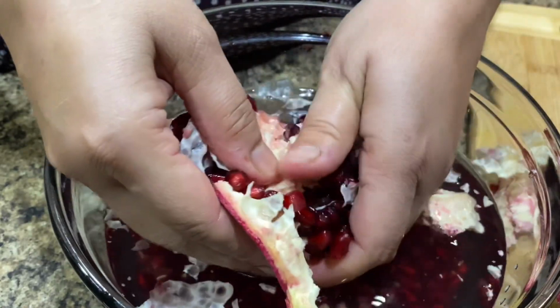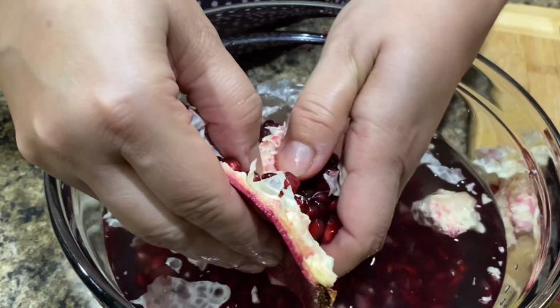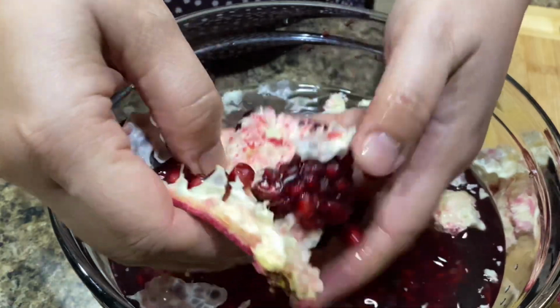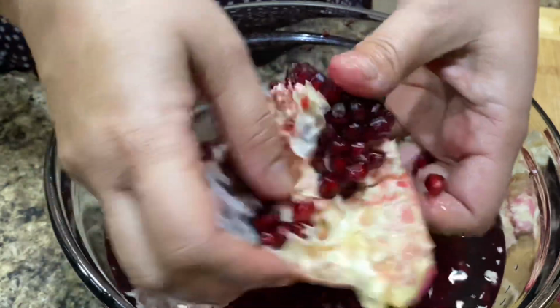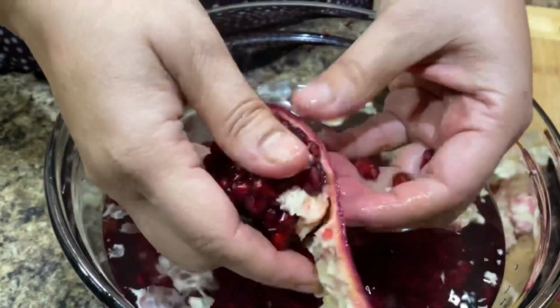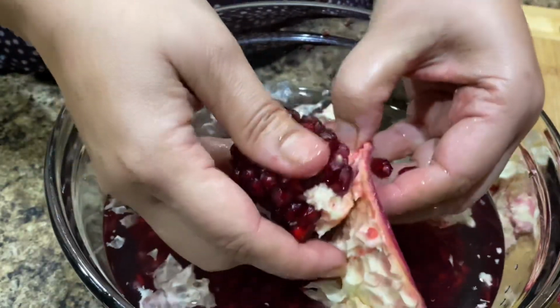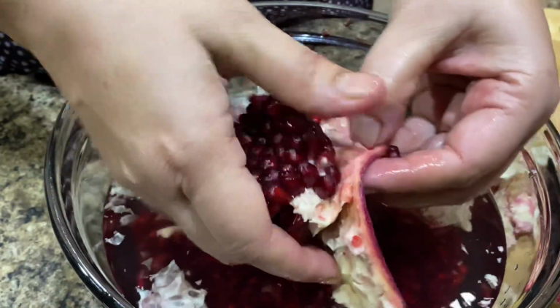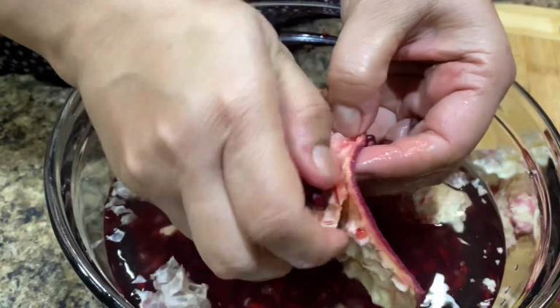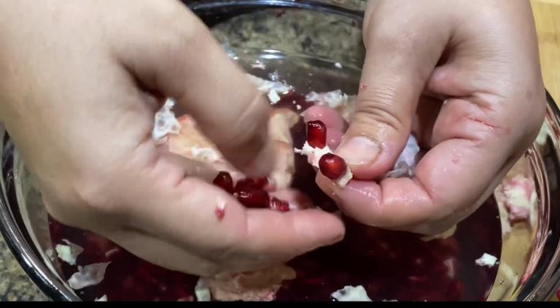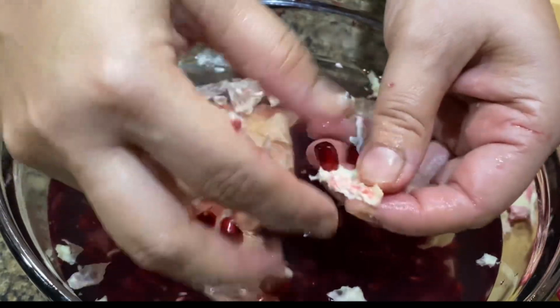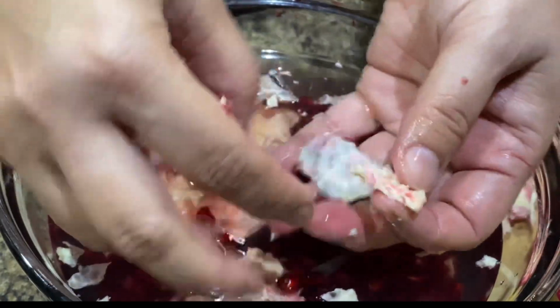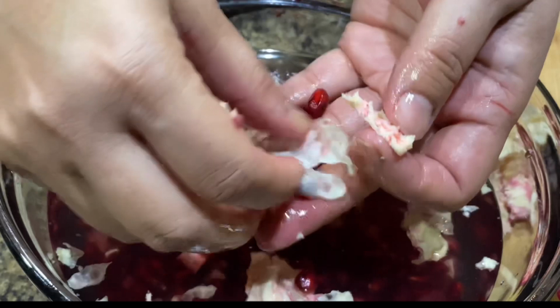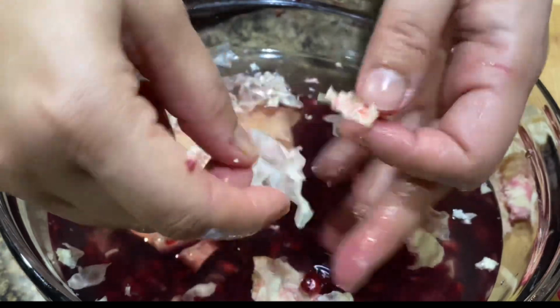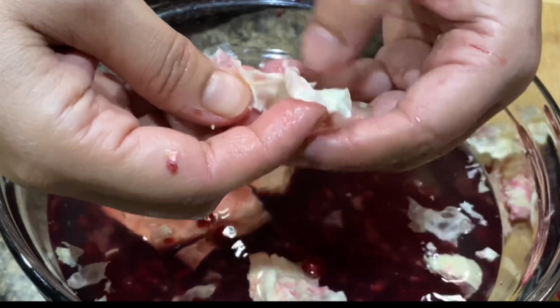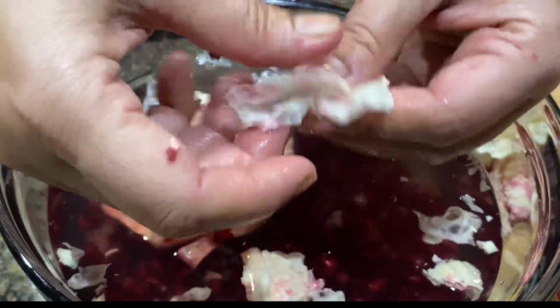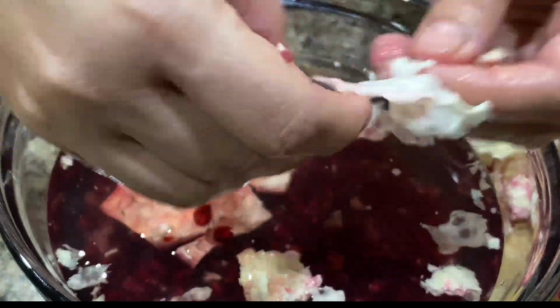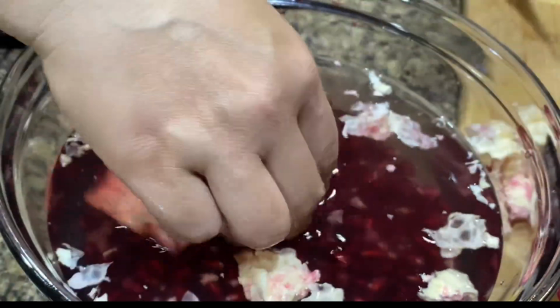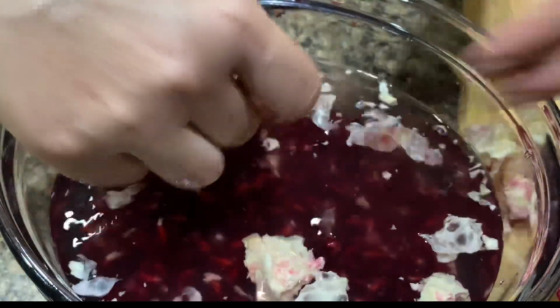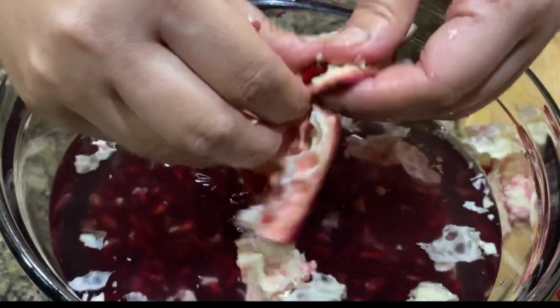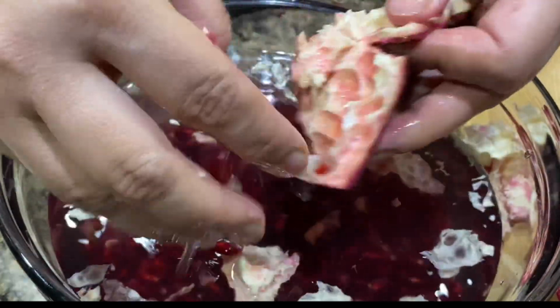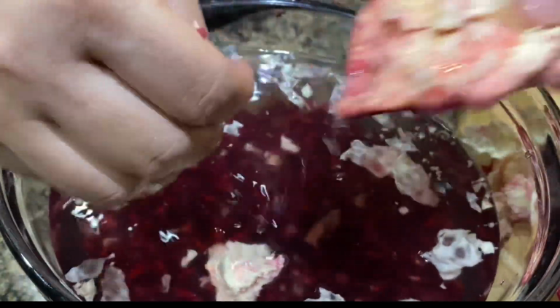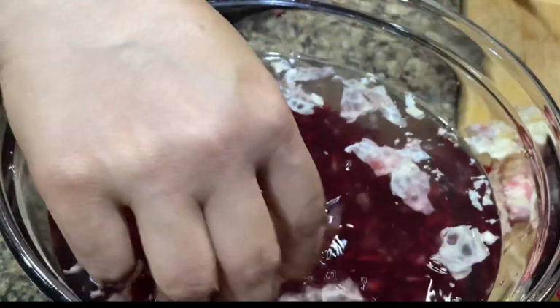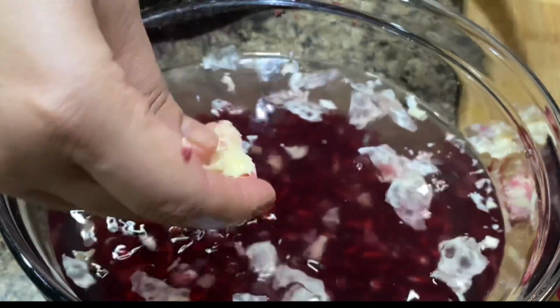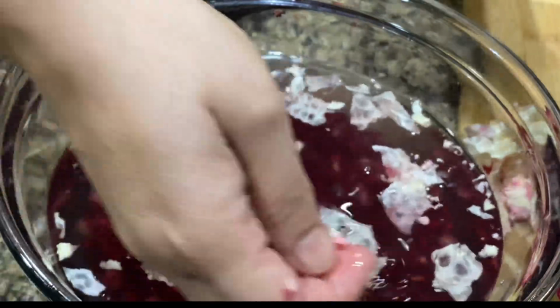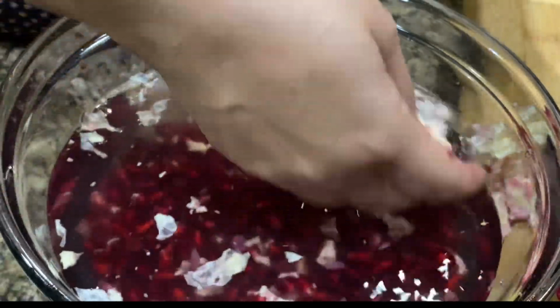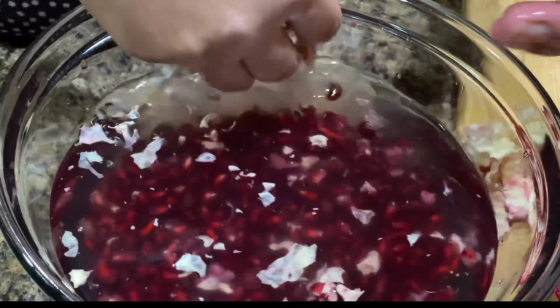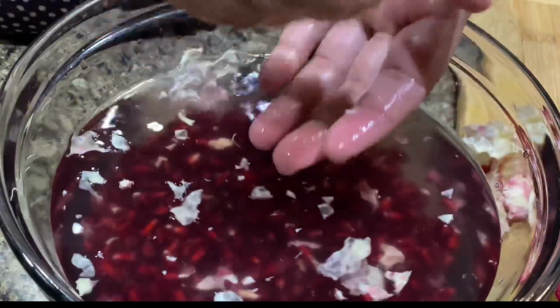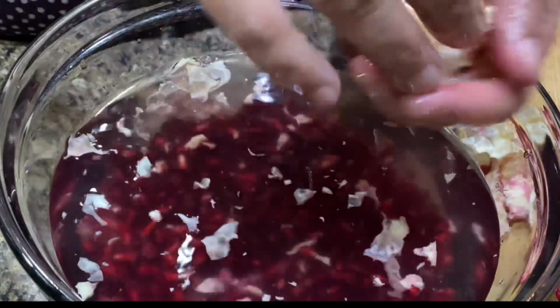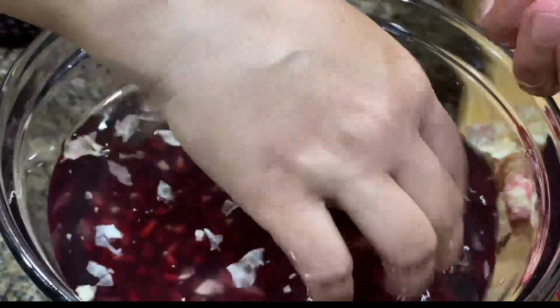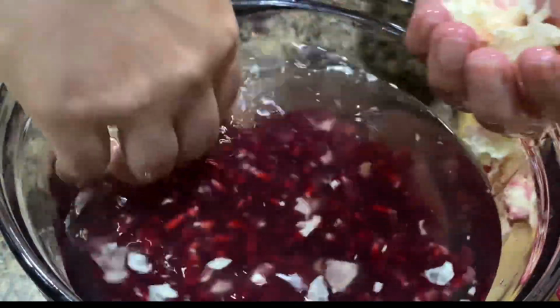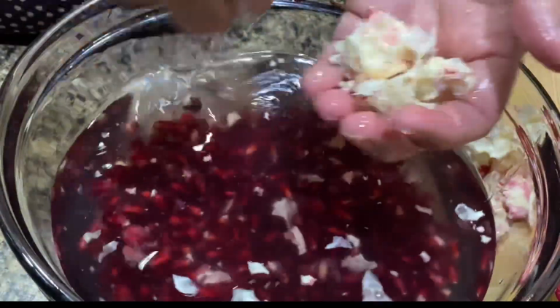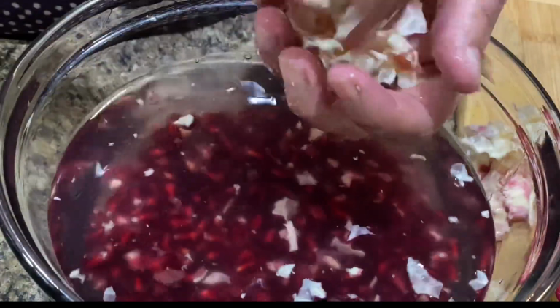They even contain some protein. Enjoy the nutritional benefits of pomegranate by eating the seeds or arils inside. Although more research is needed, pomegranates contain compounds that may help prevent chronic inflammation associated with increased chronic disease risk.